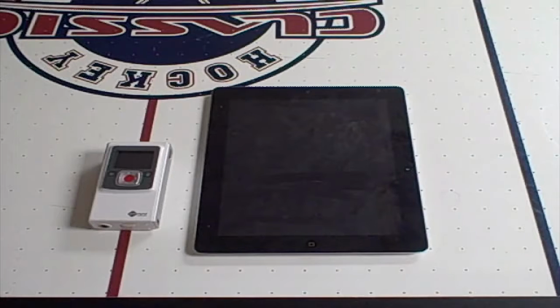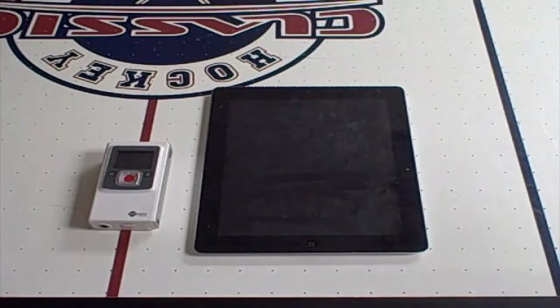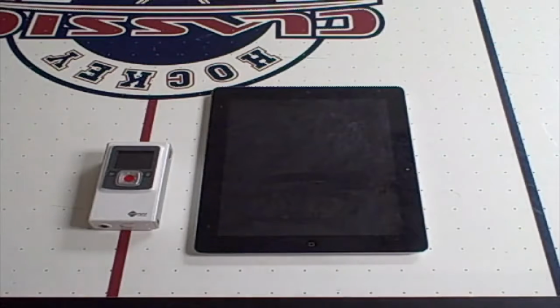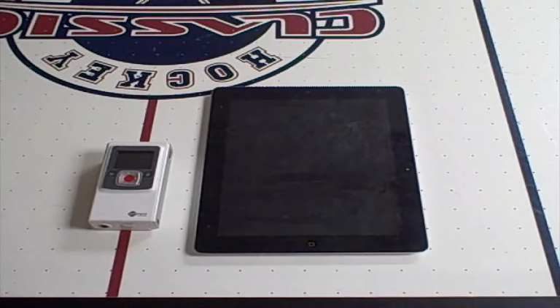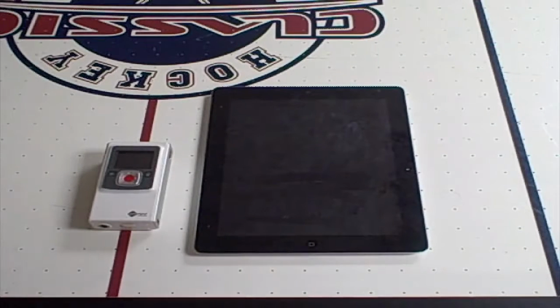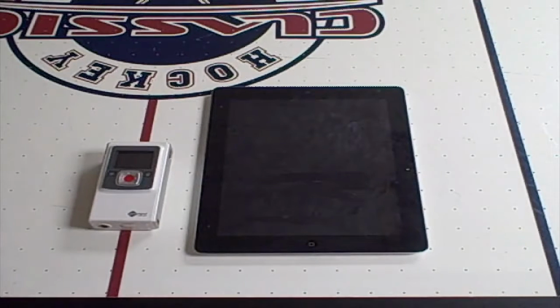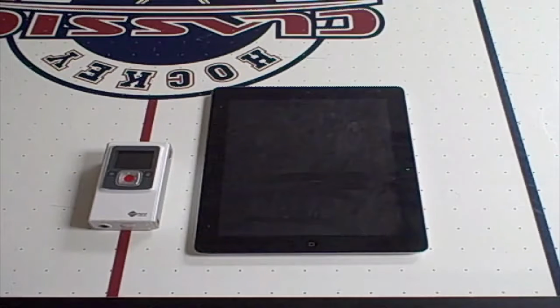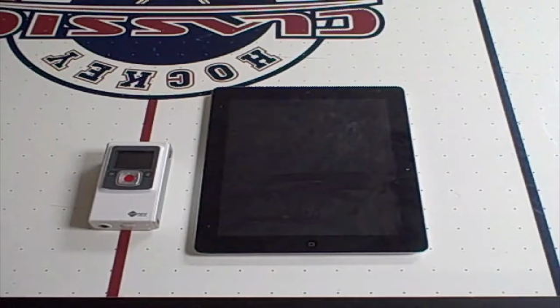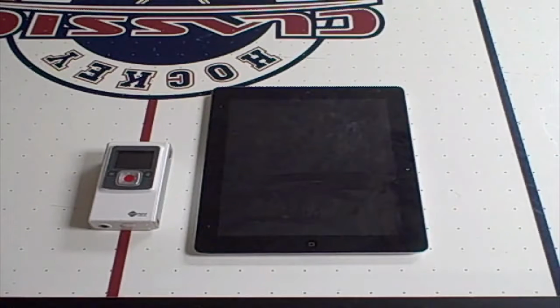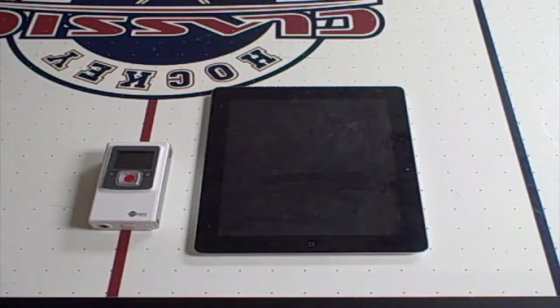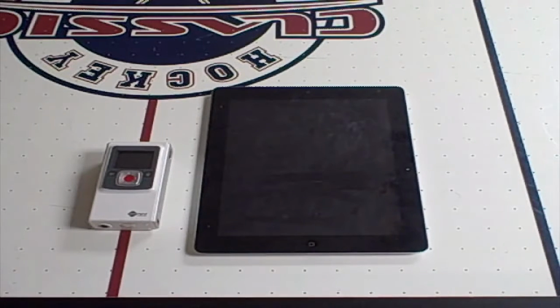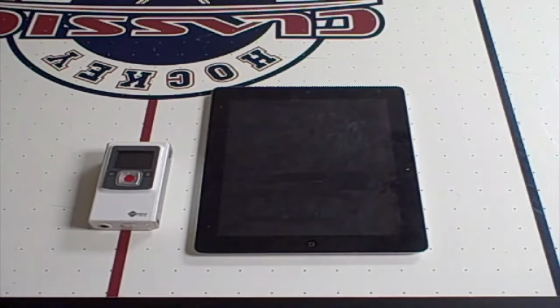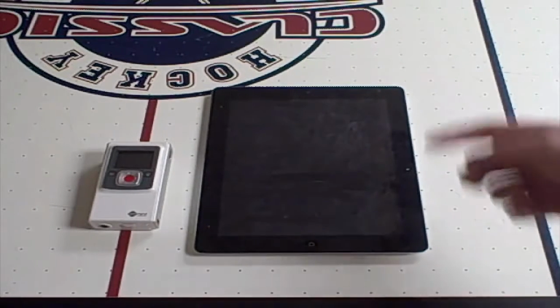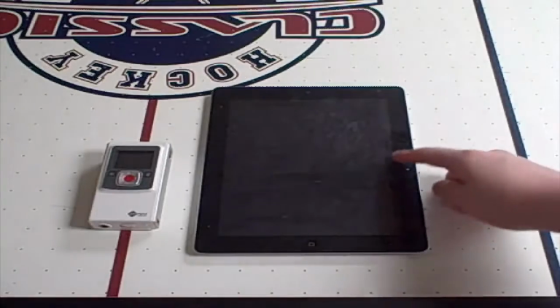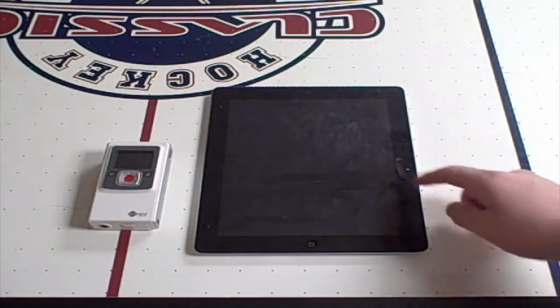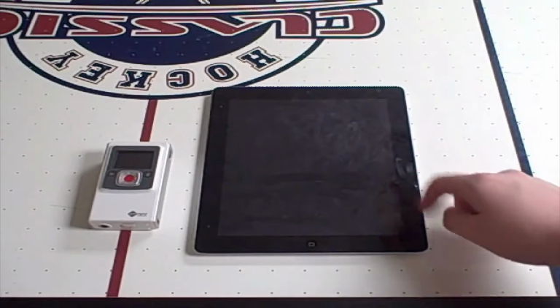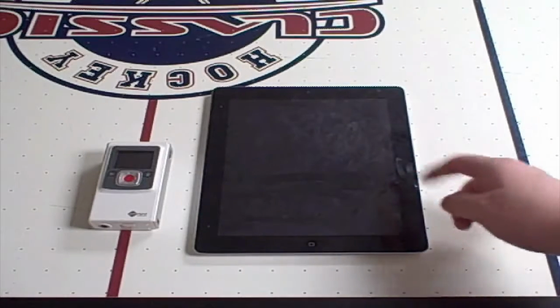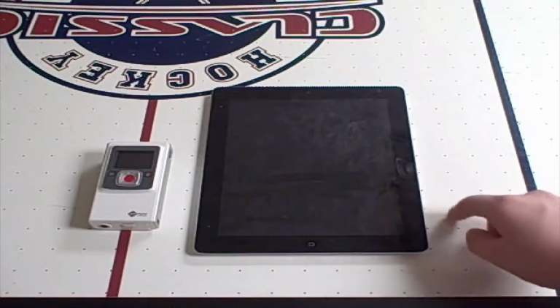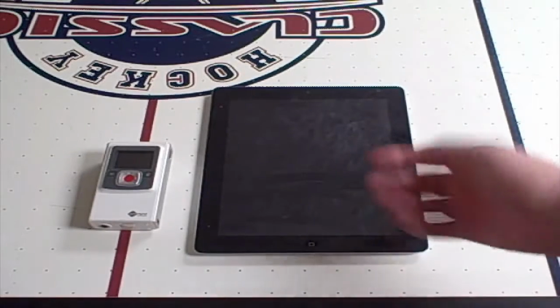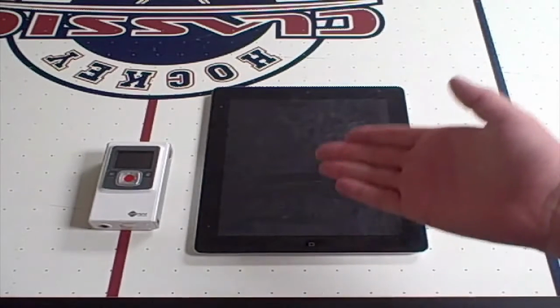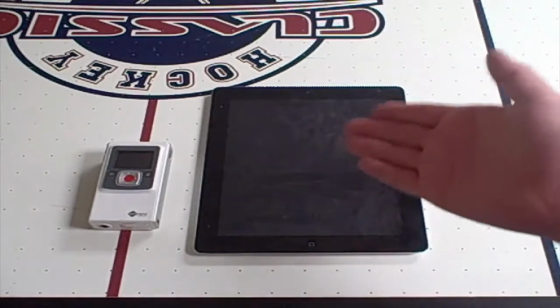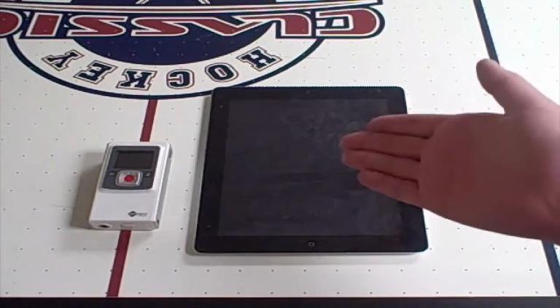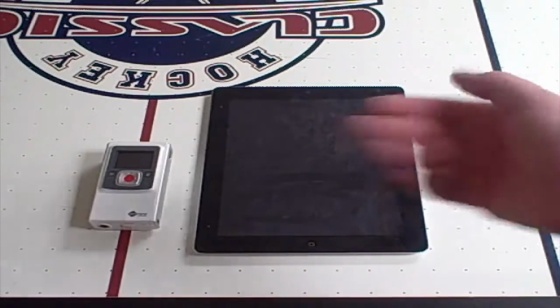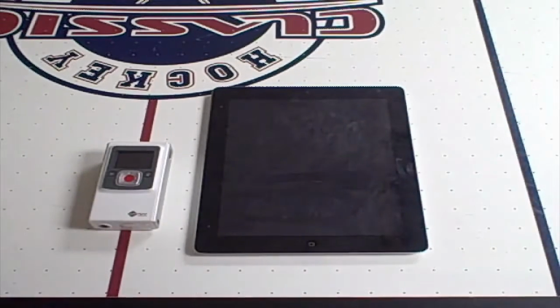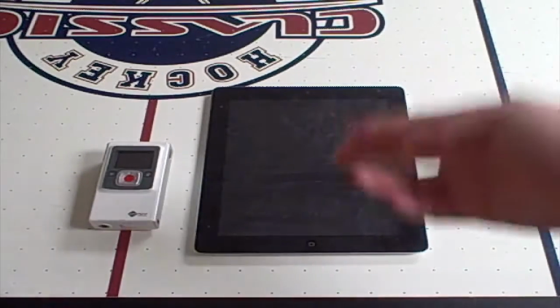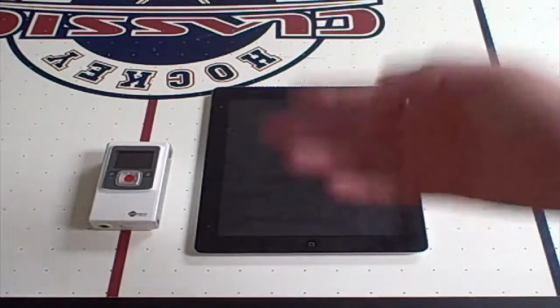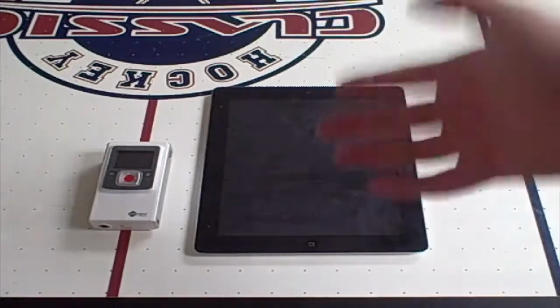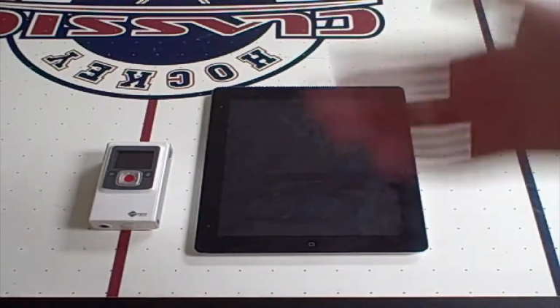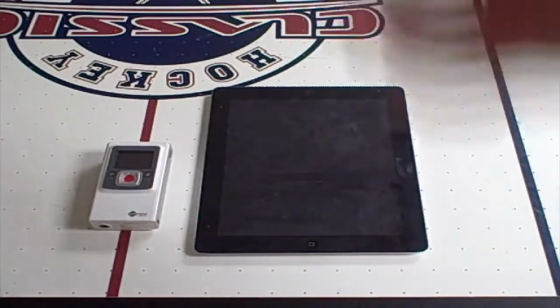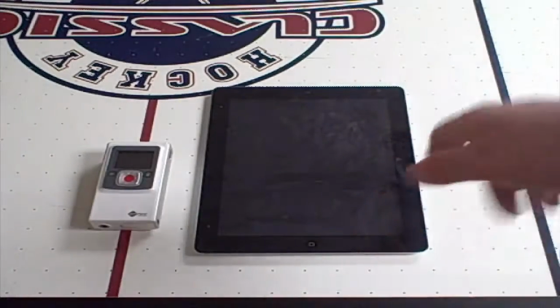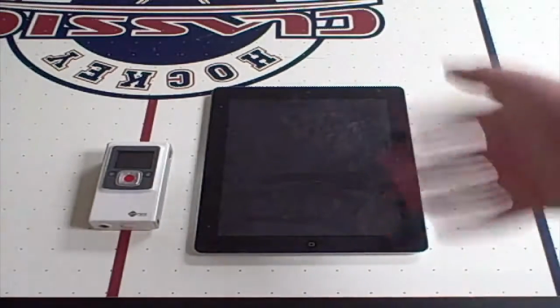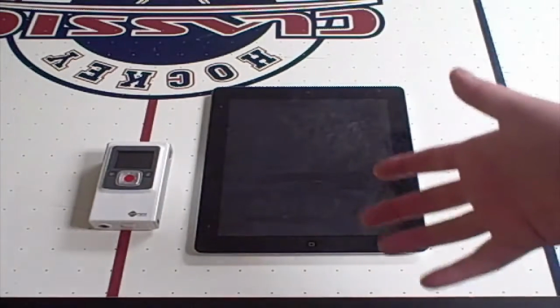Hello there, this is Simon336. I'm going to be showing you how to jailbreak the iPad 3. Yes, this is the iPad 3 right here — you can see the display and everything from the looks of it.